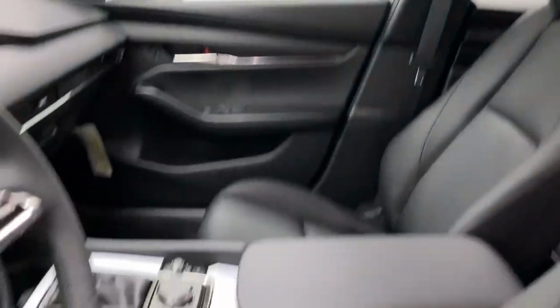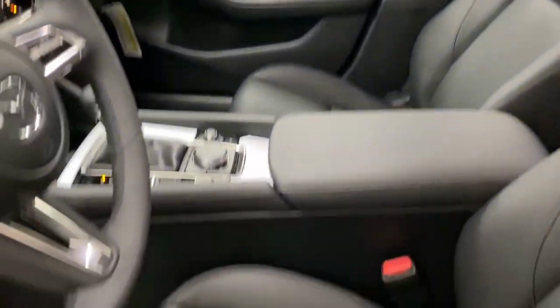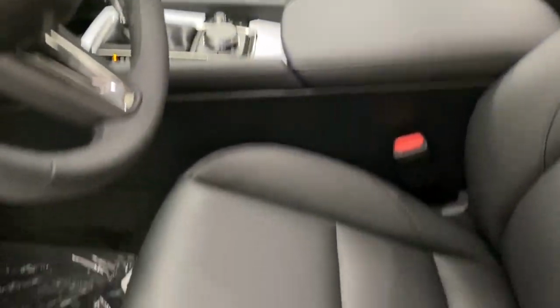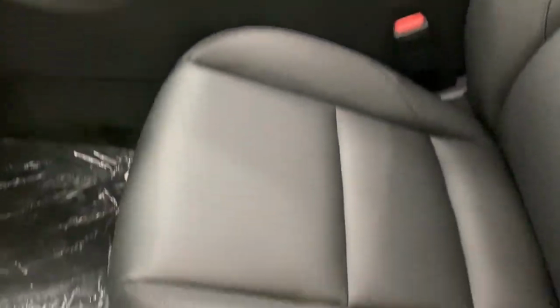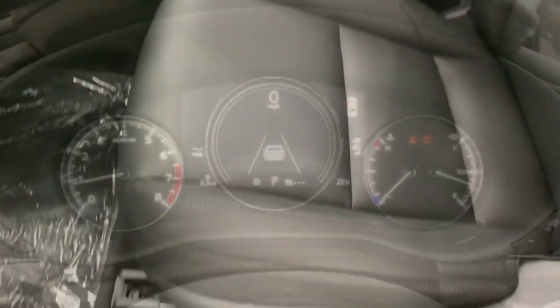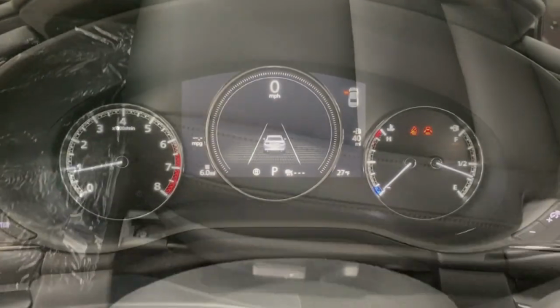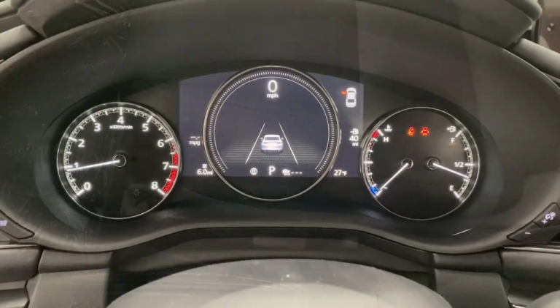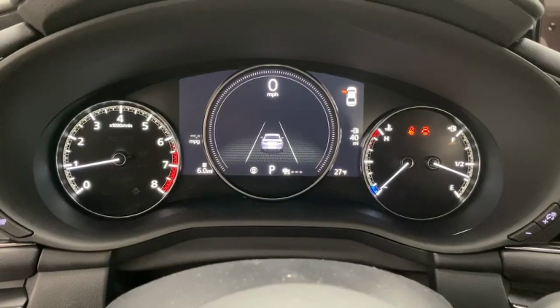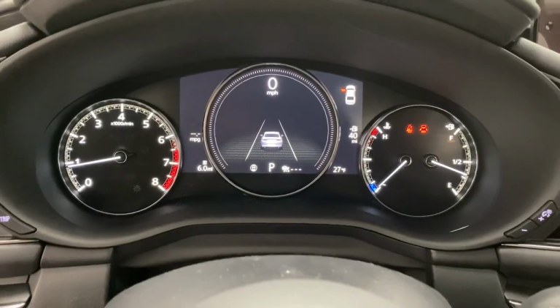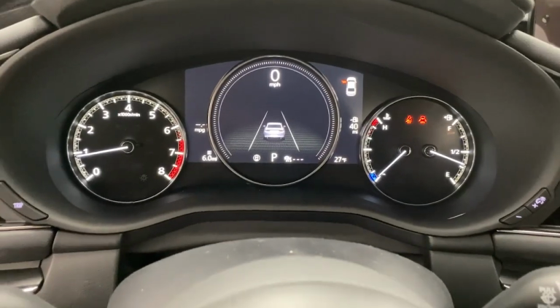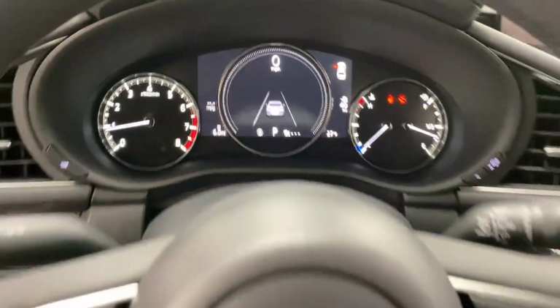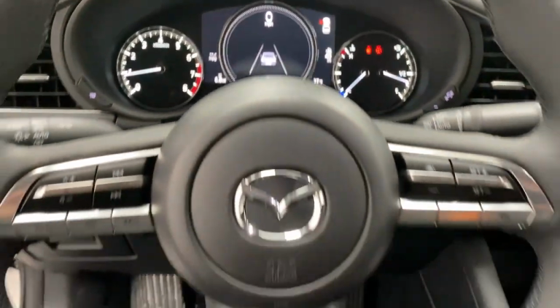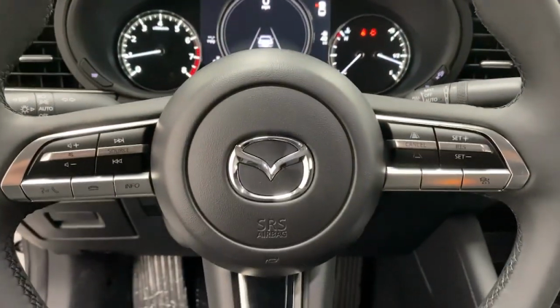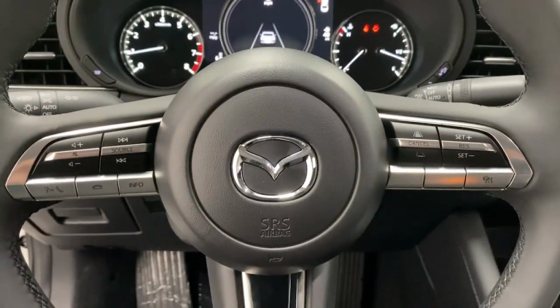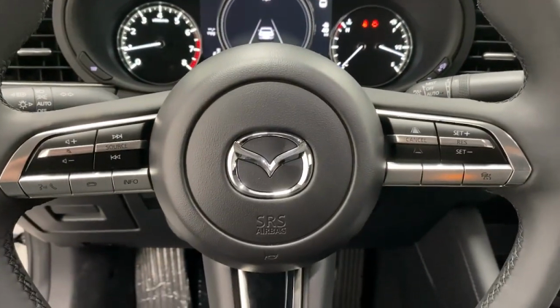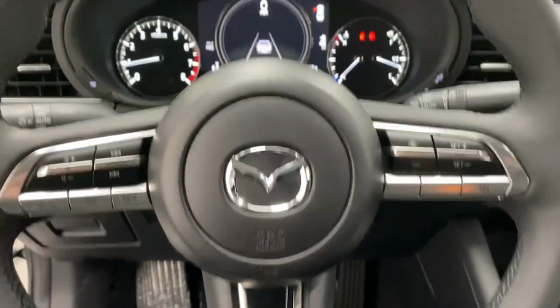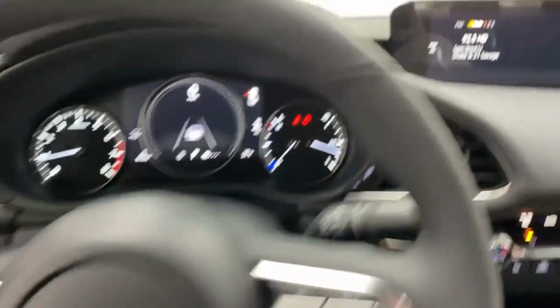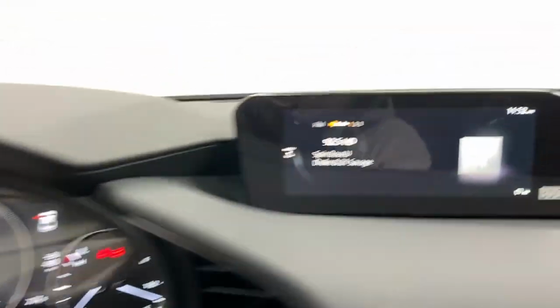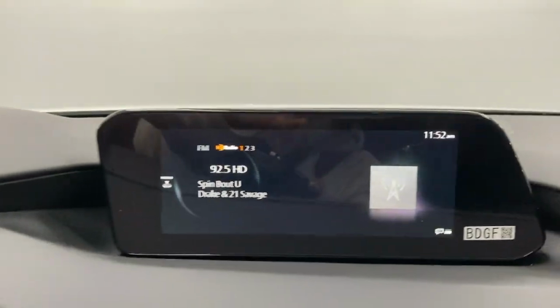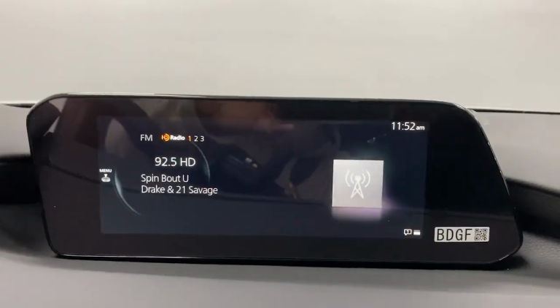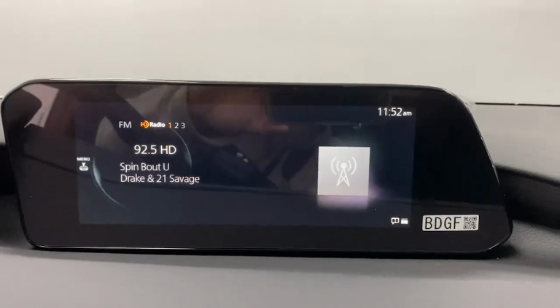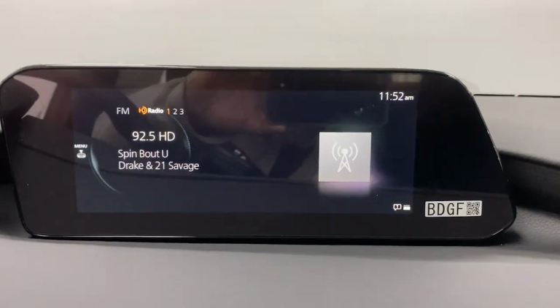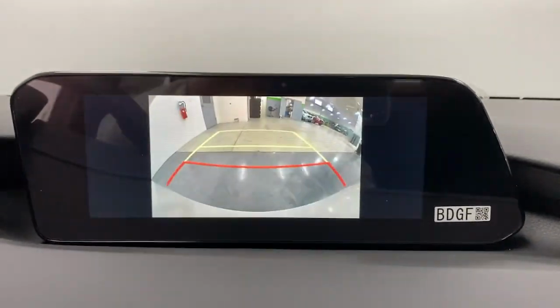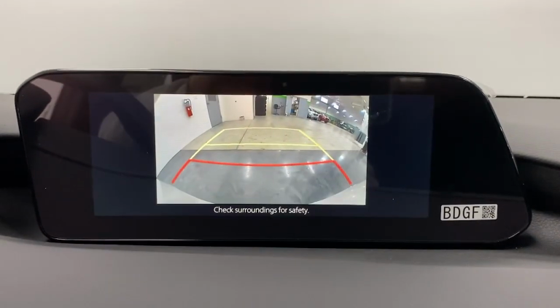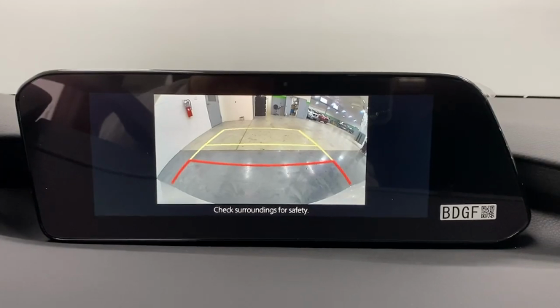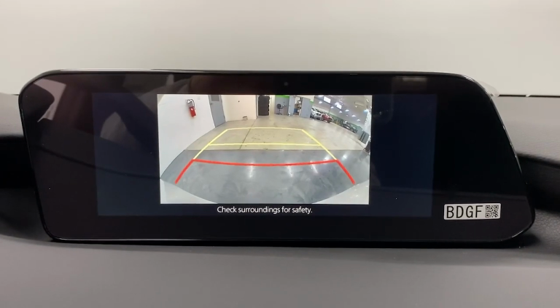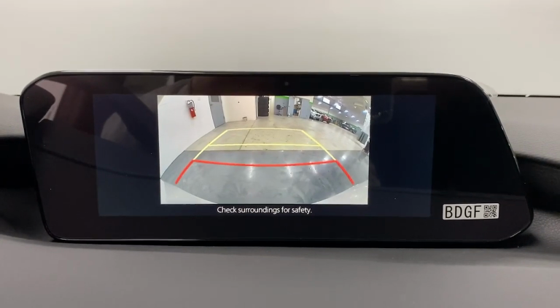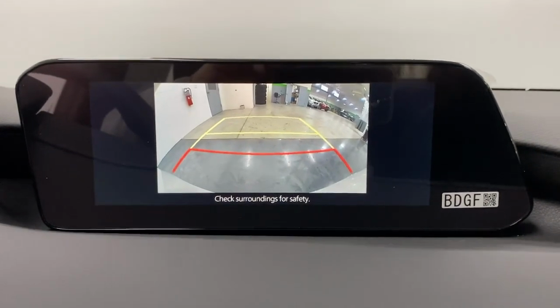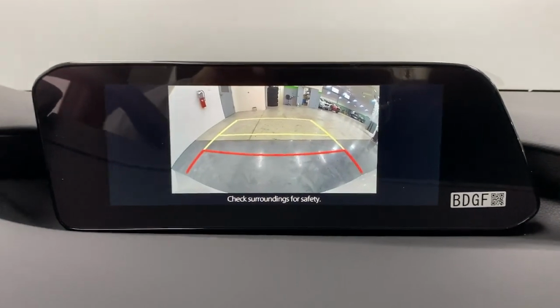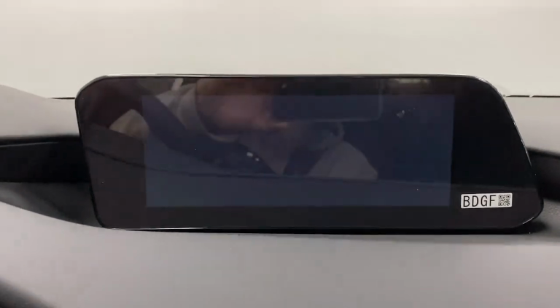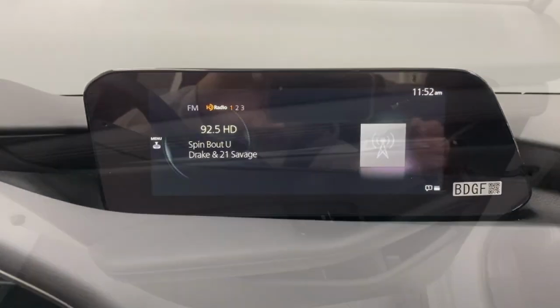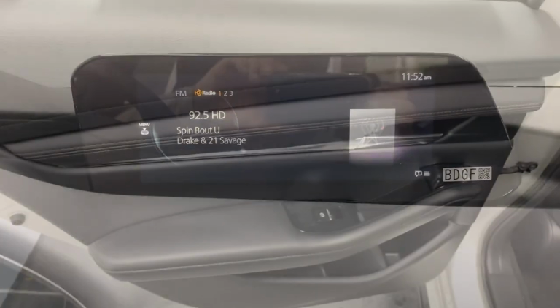Feel the joy of the road in this beautifully engineered 3. Treat yourself to a test drive today. Our staff will toss you the keys and give you an outstanding customer experience.